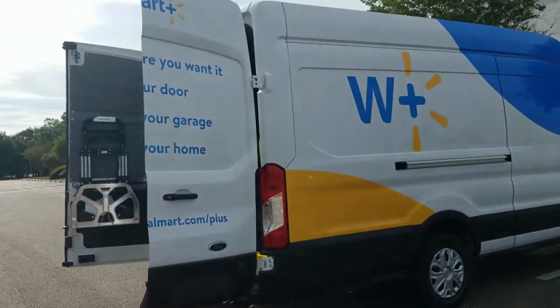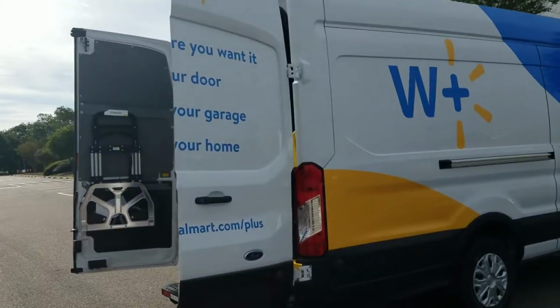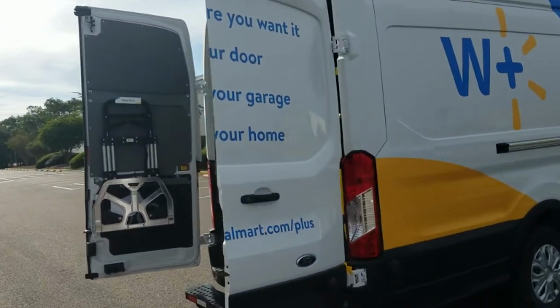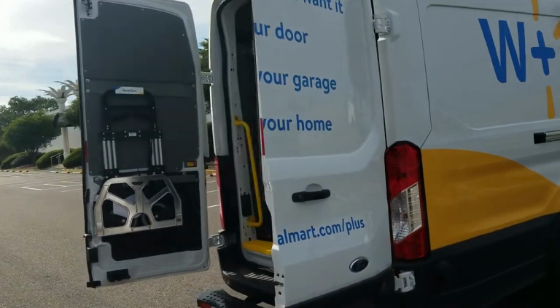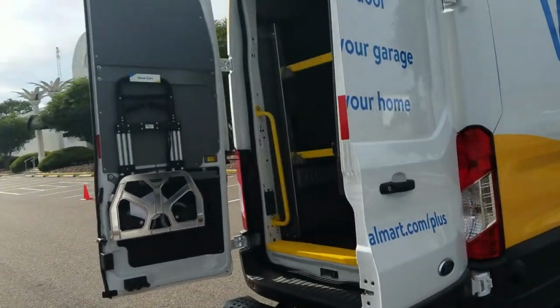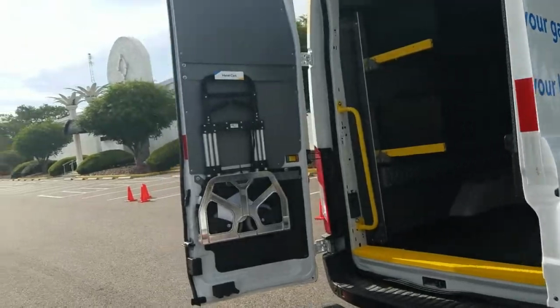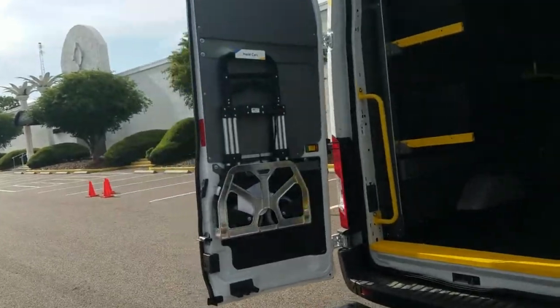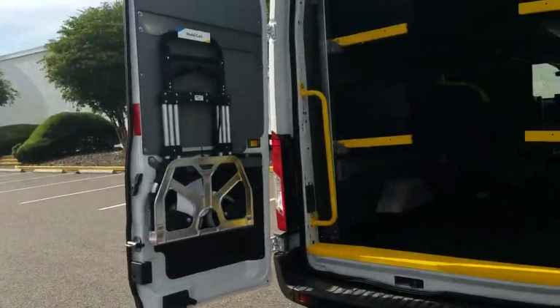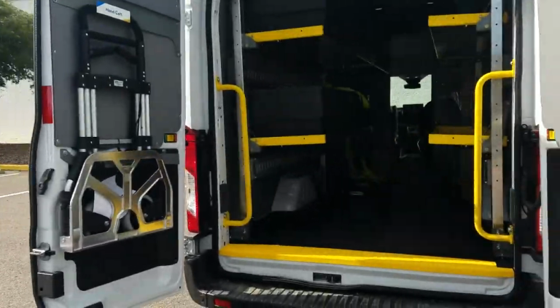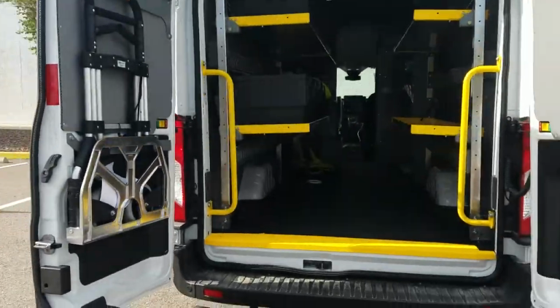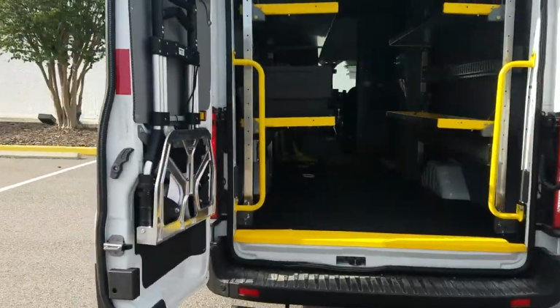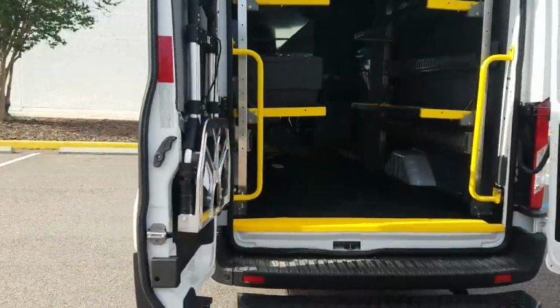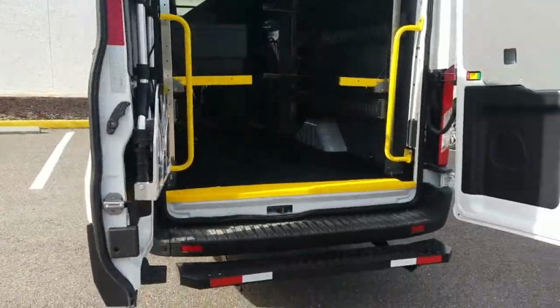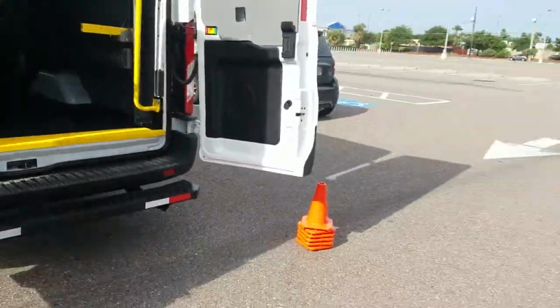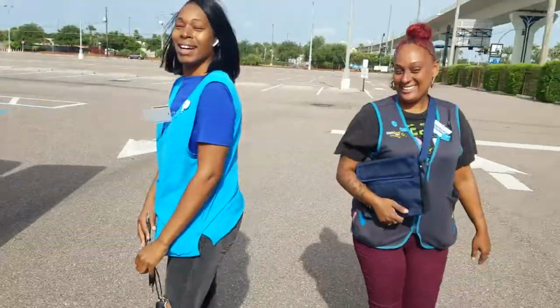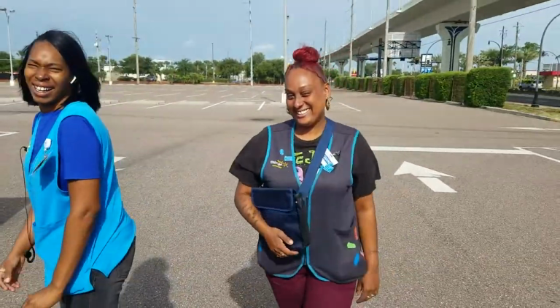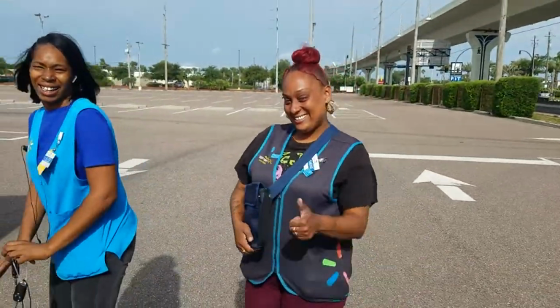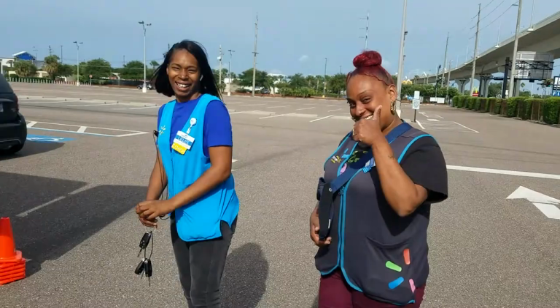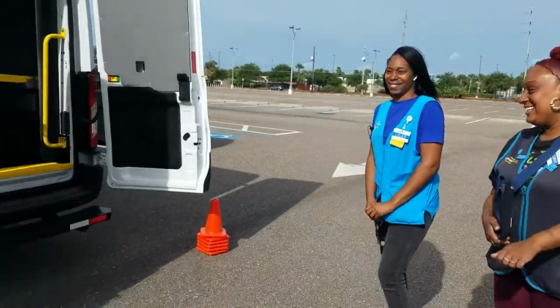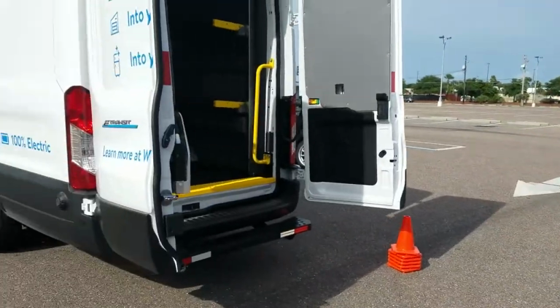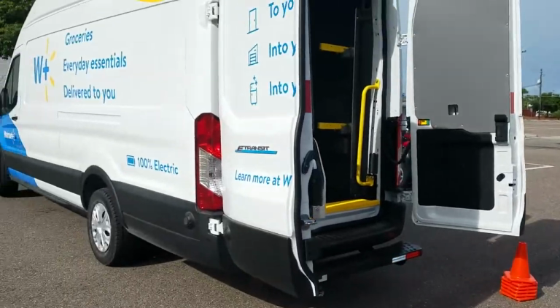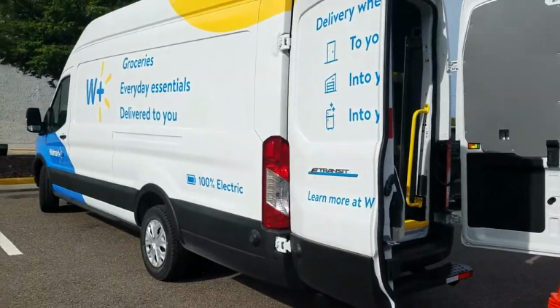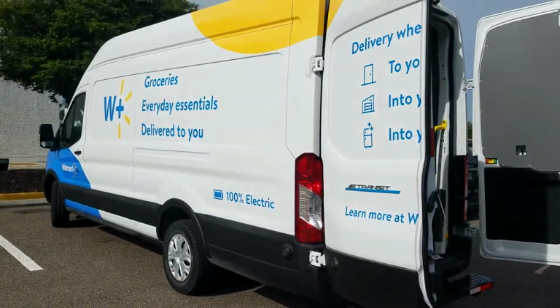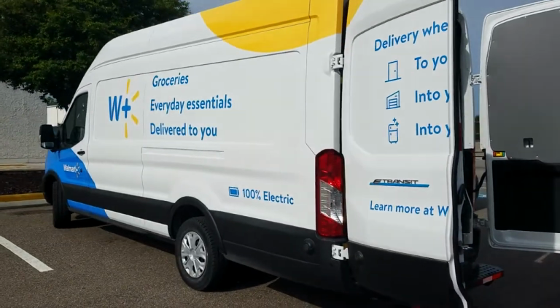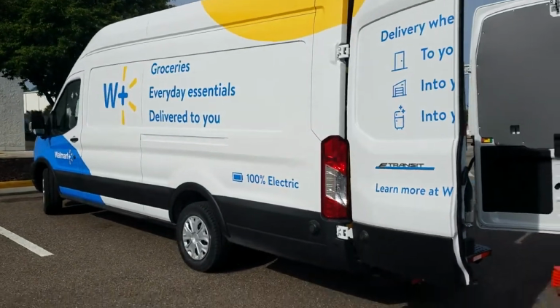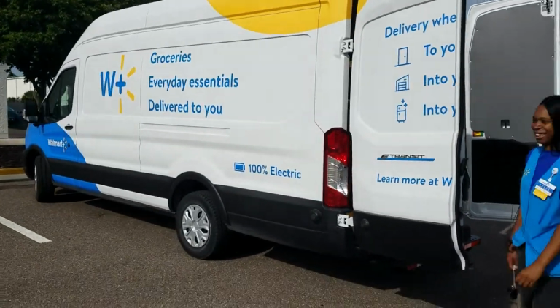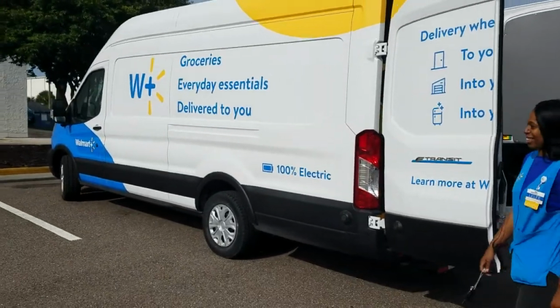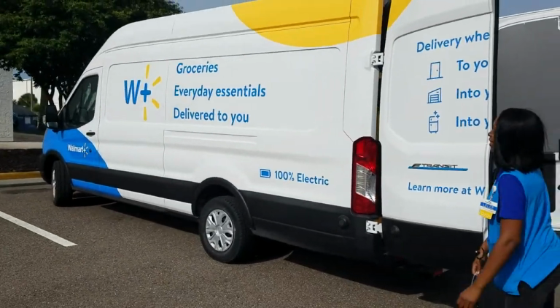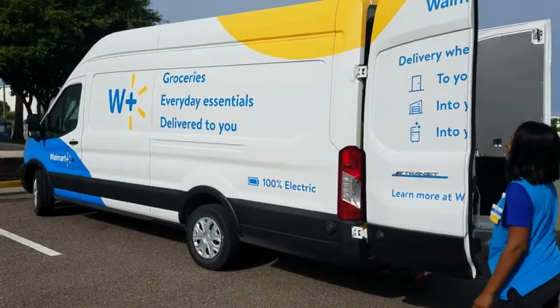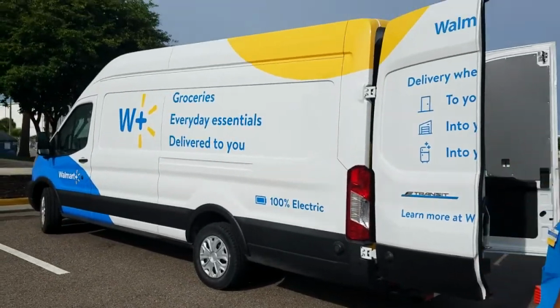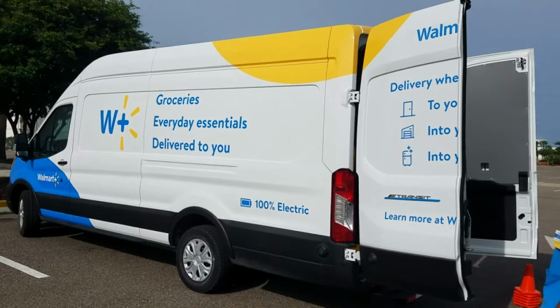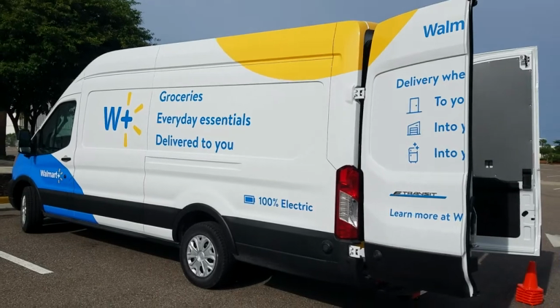This is a driver — she's going to be a driver, so she's learning how to drive it. They're doing a training right here.